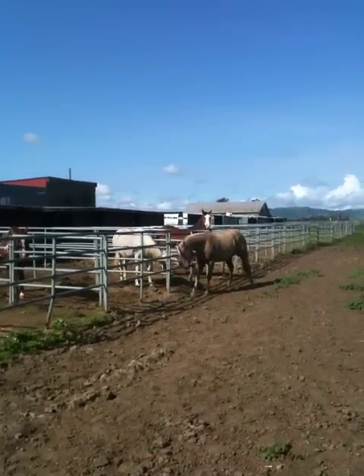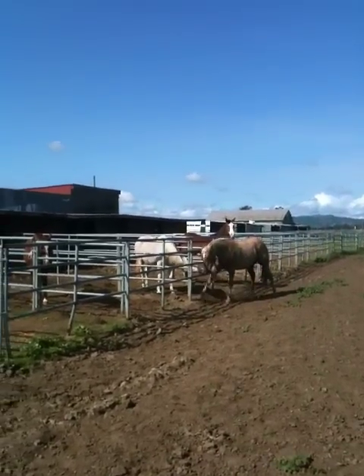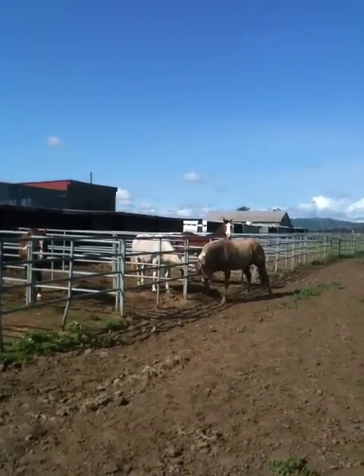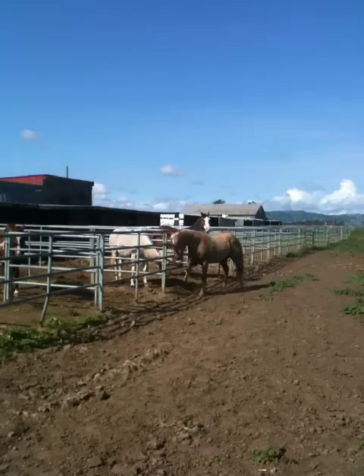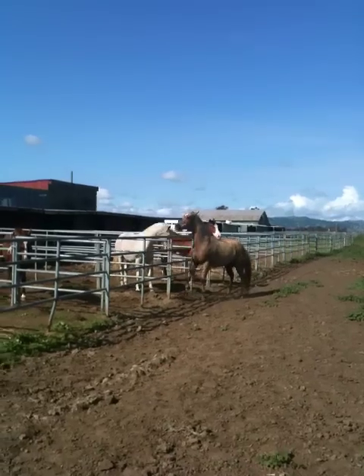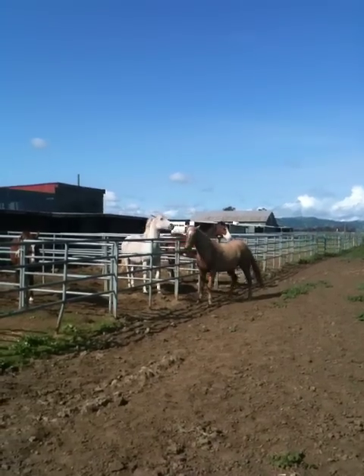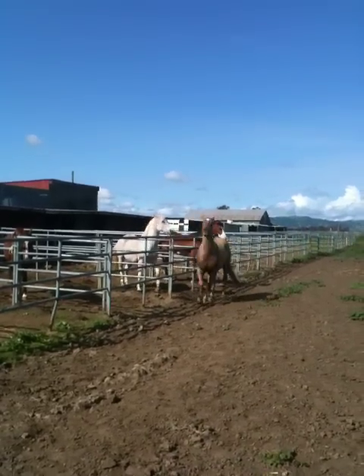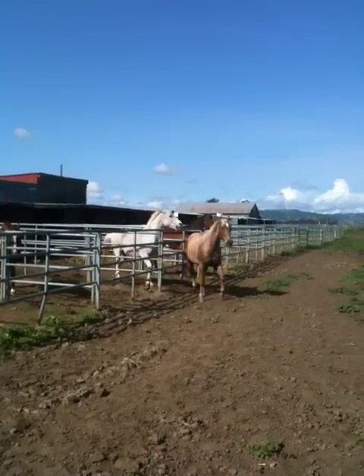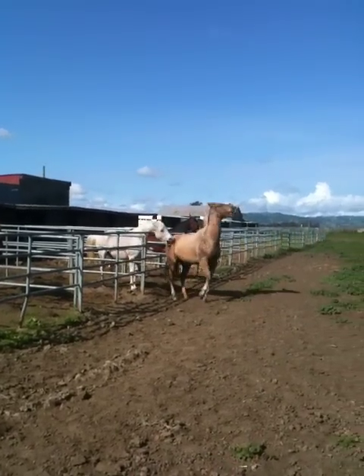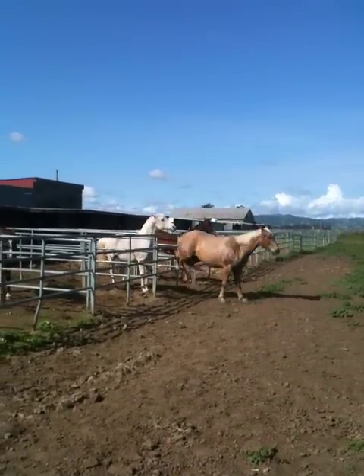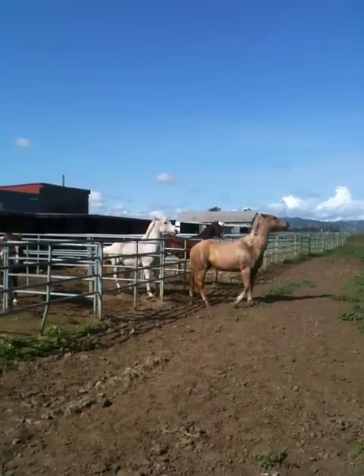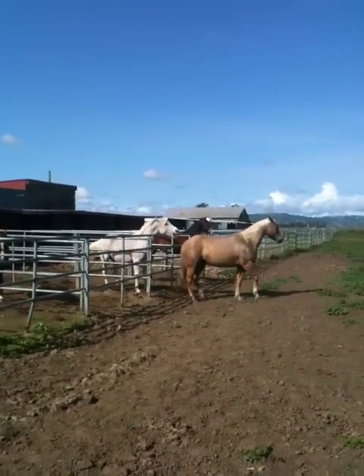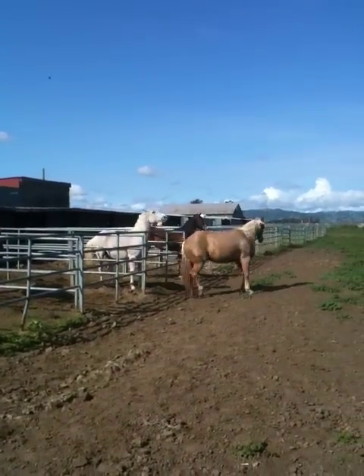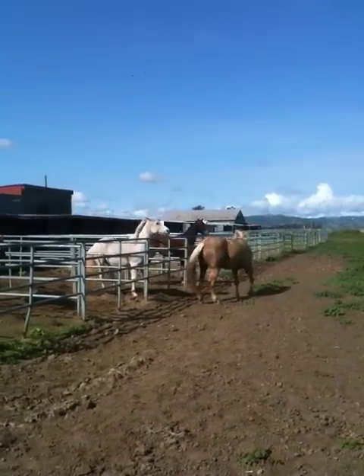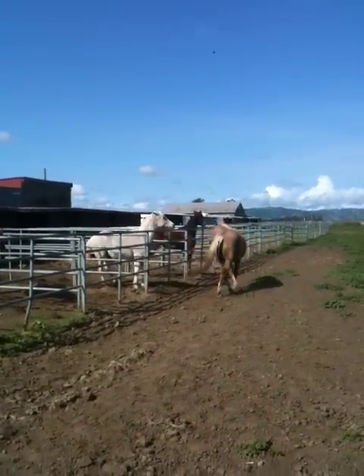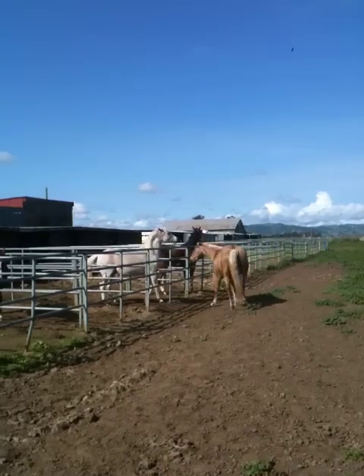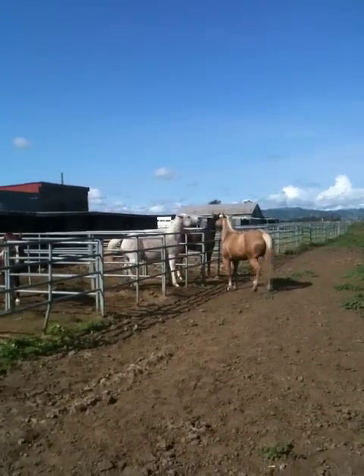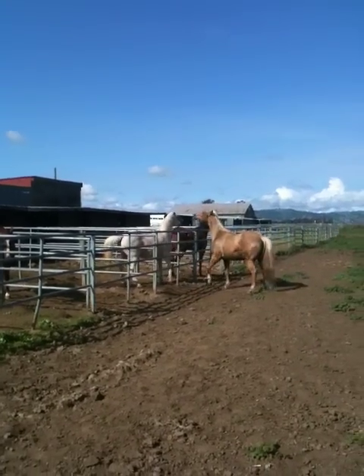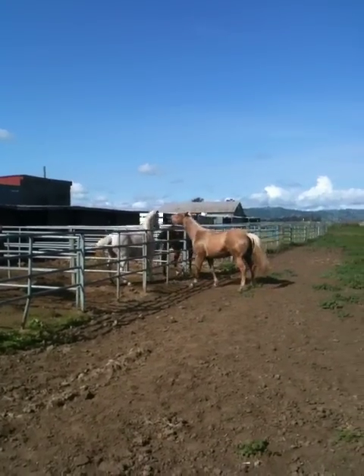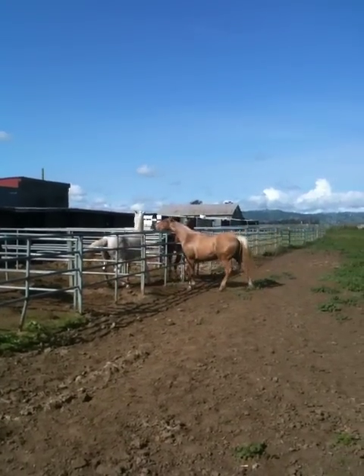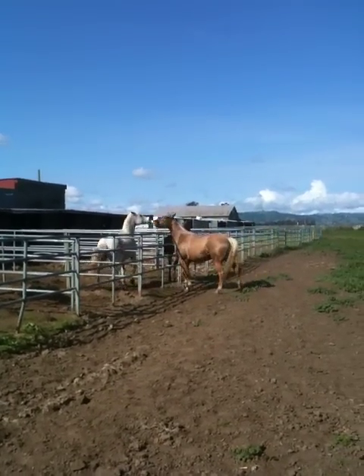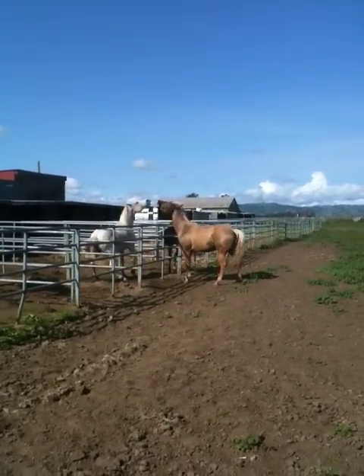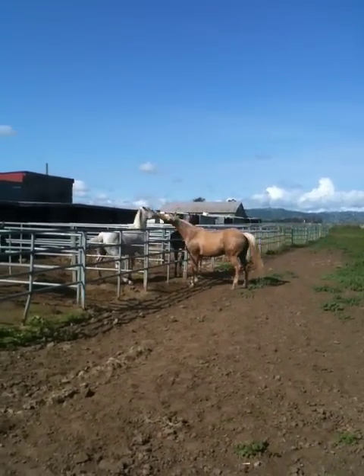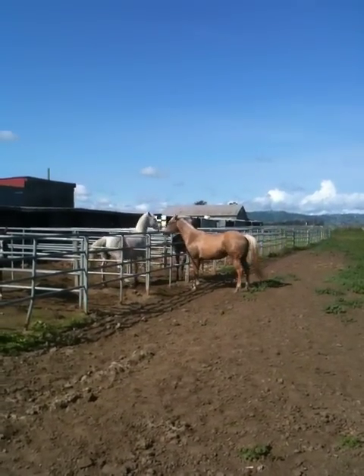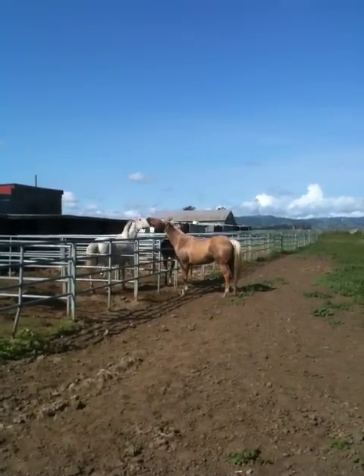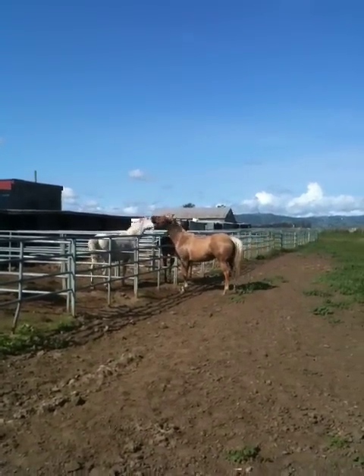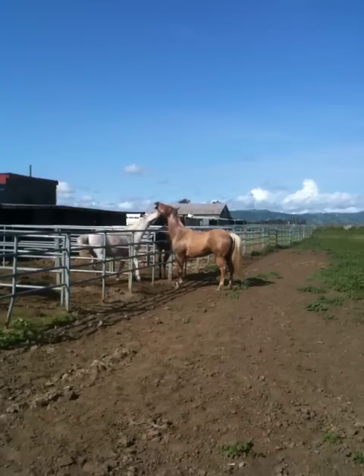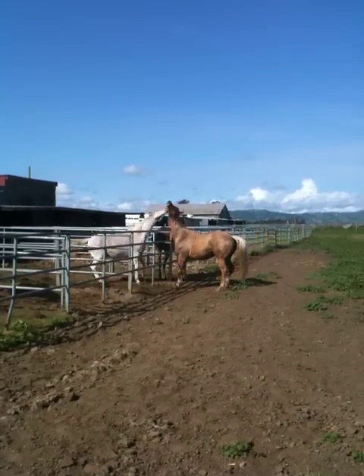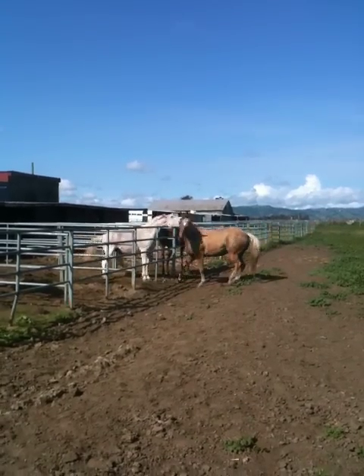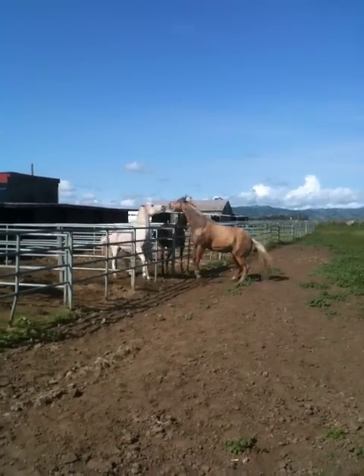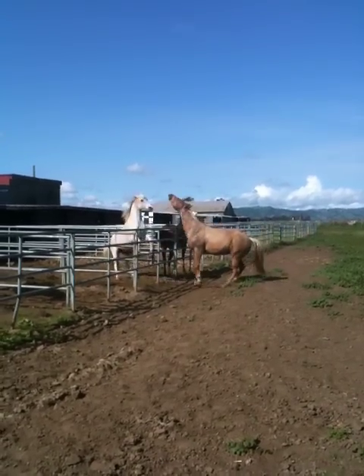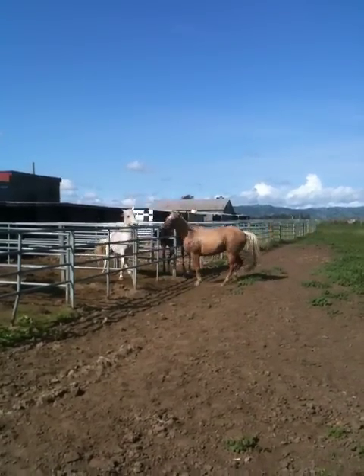So that's a couple of geldings playing, showing dominance, and just being horses. A little threatening kick, a little bite, a little ear pin — these guys just play. And either one of these horses could walk away, and they don't, because they're playing.